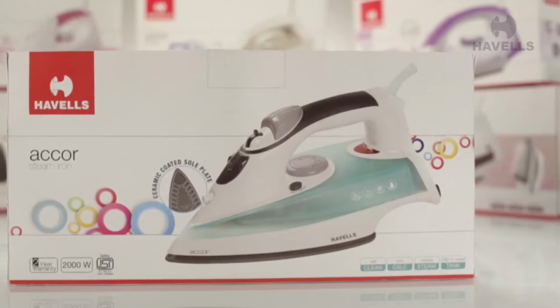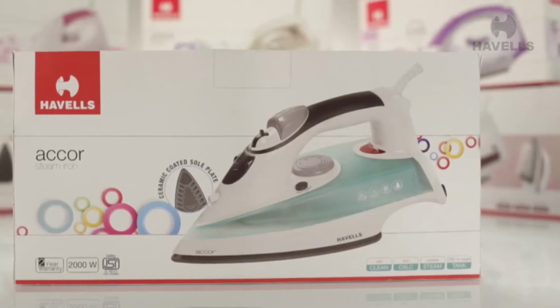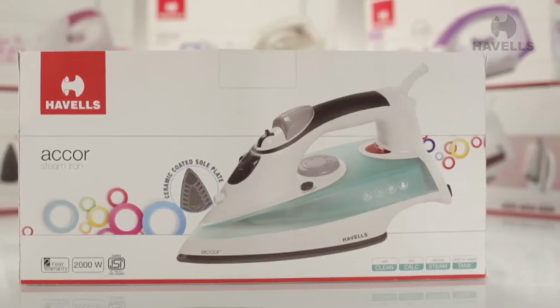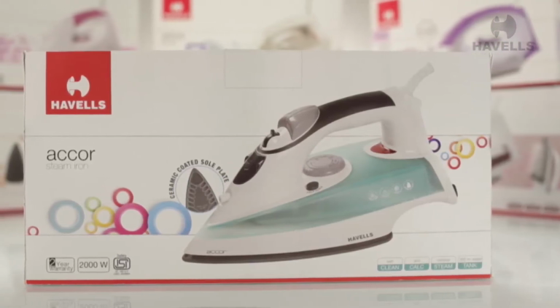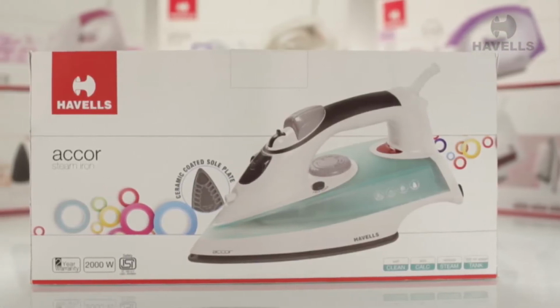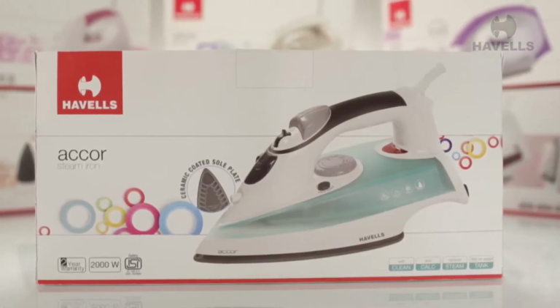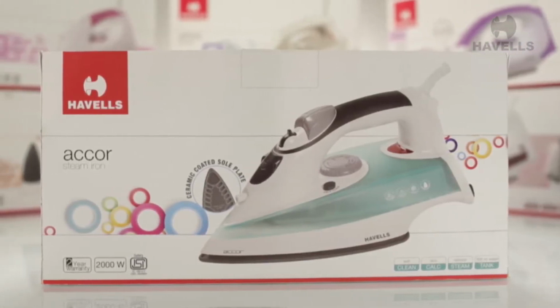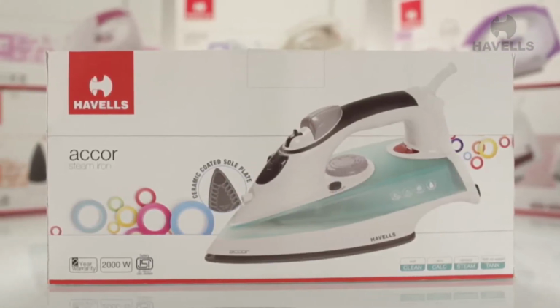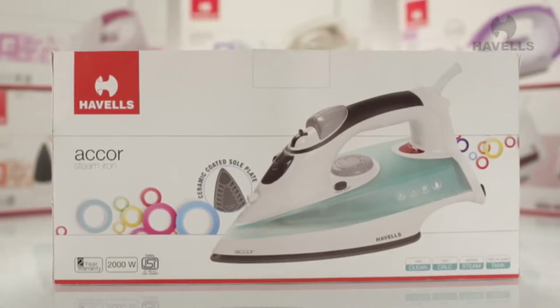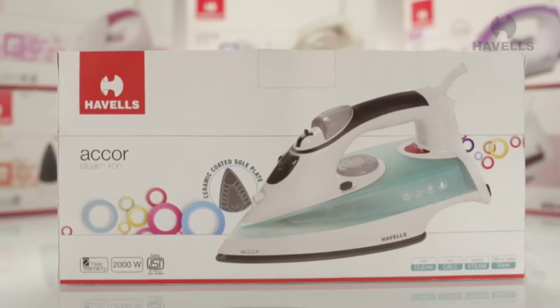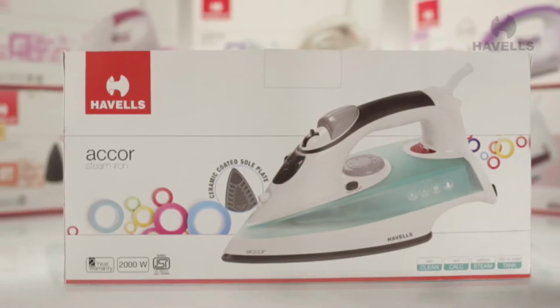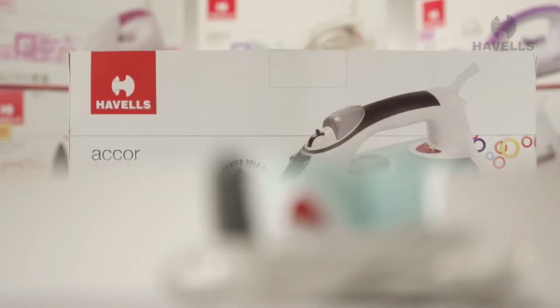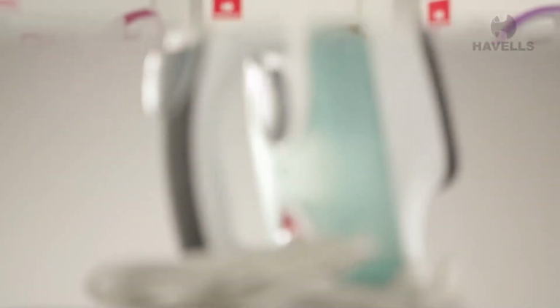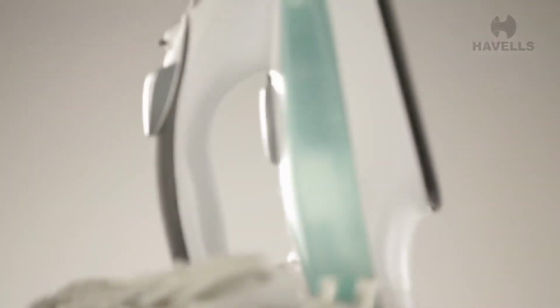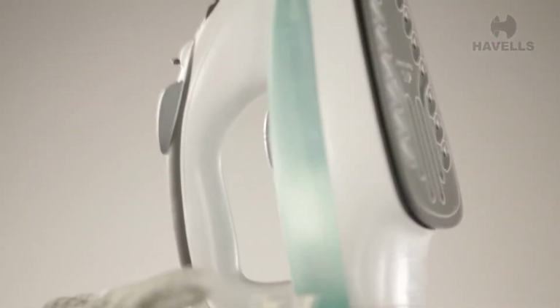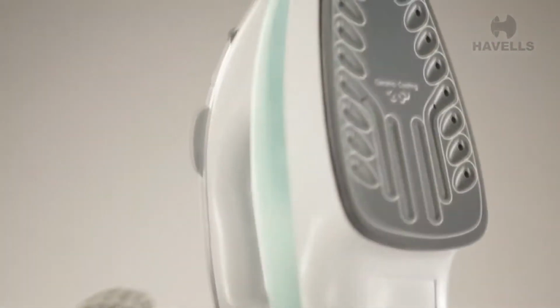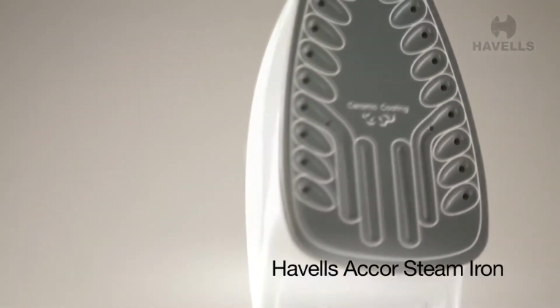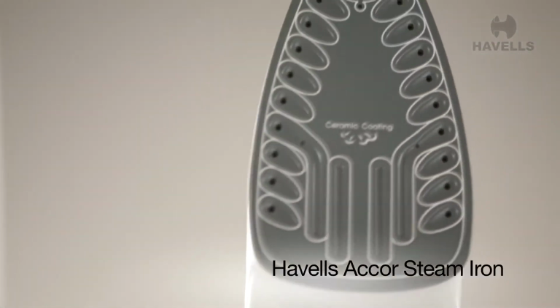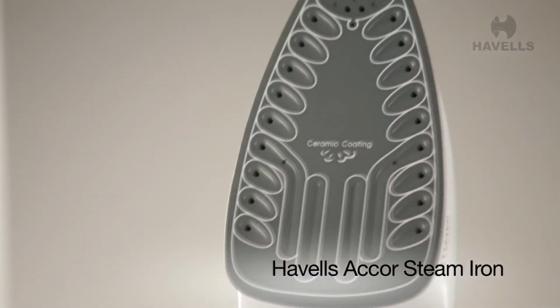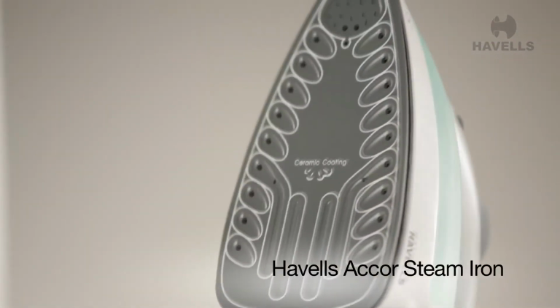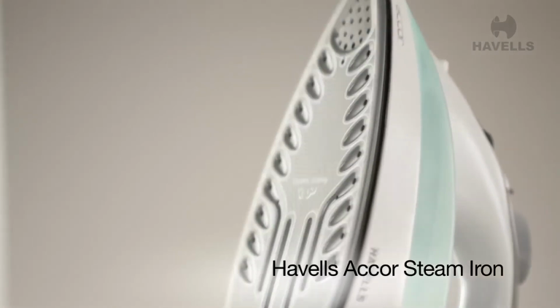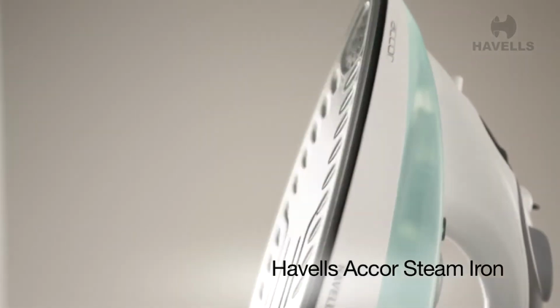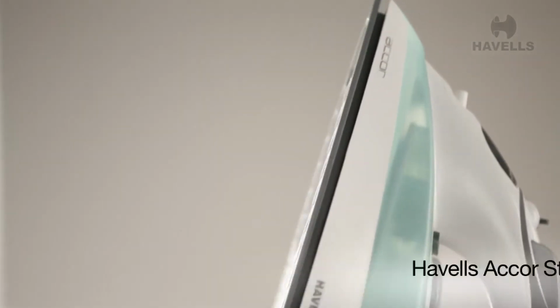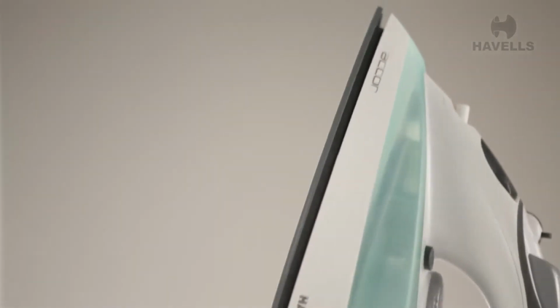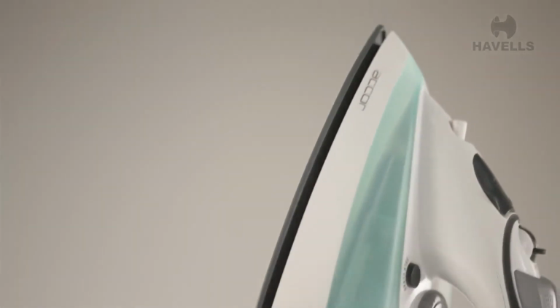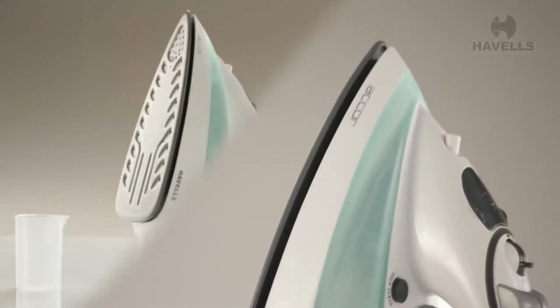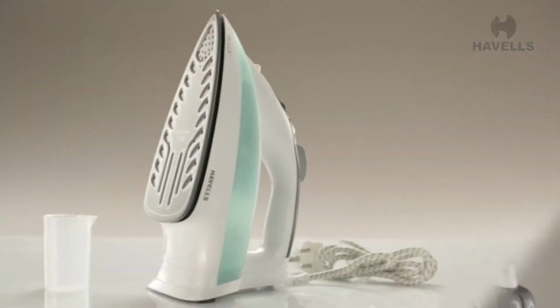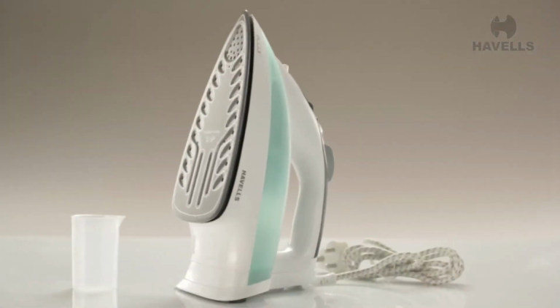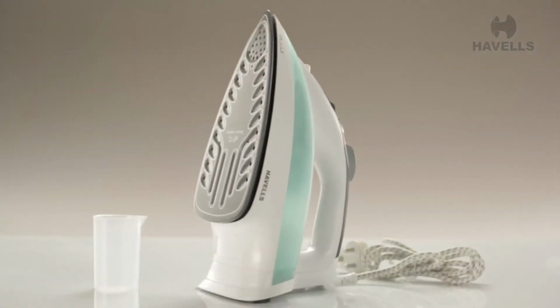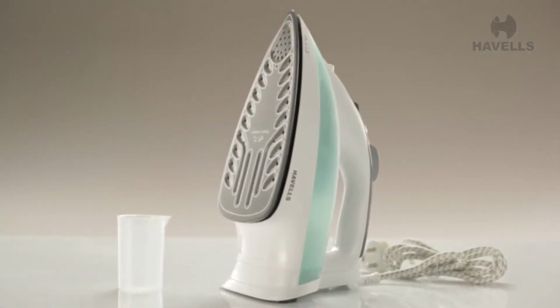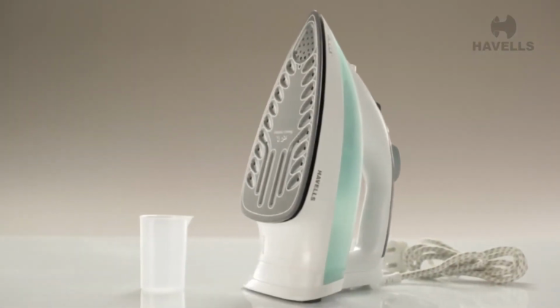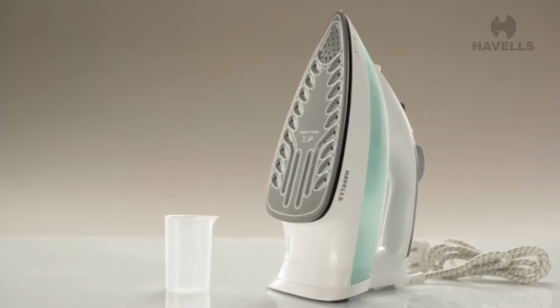Hello and welcome. Today we will show you how to unpack and get started with Havel's fabulous new Accor Steam Iron. In these easy to follow steps, we will show you how best to use the Accor's many wonderful features.